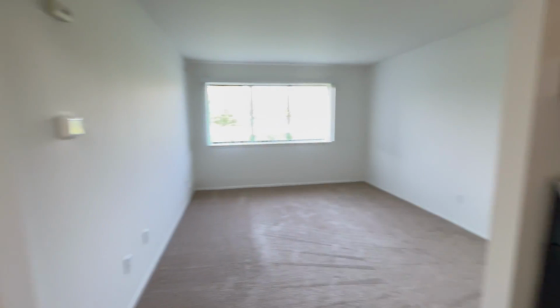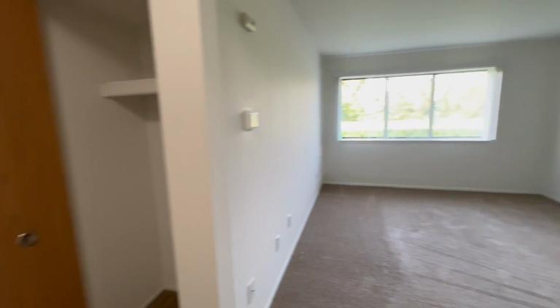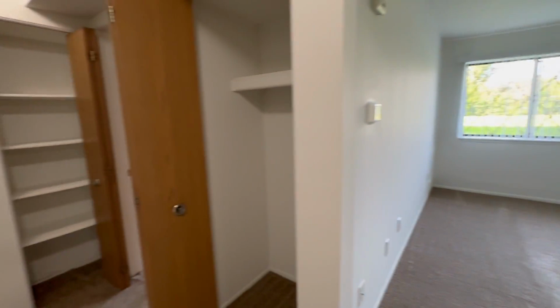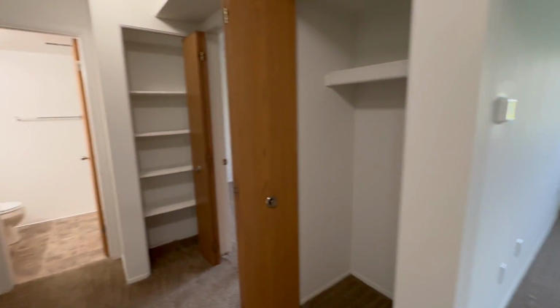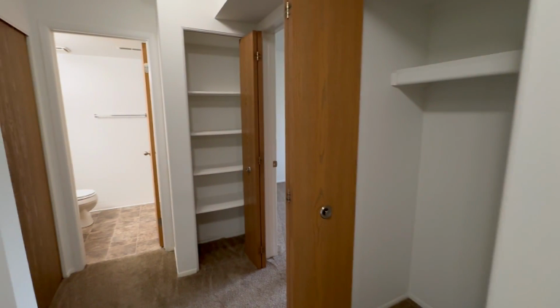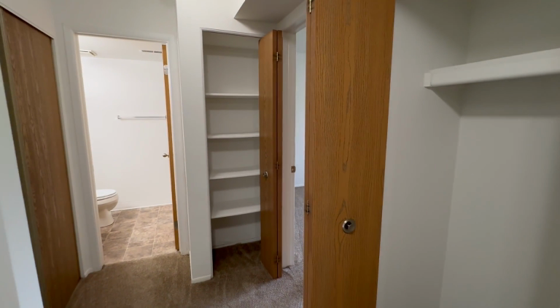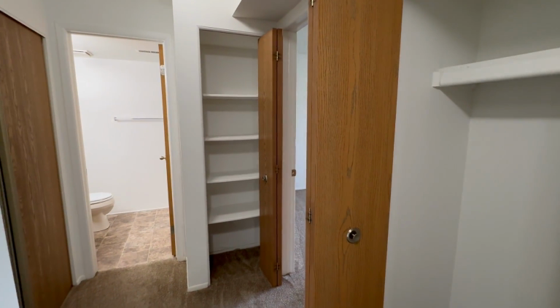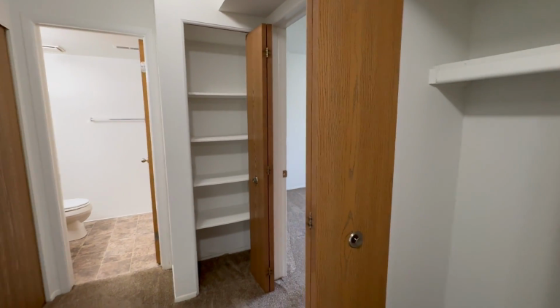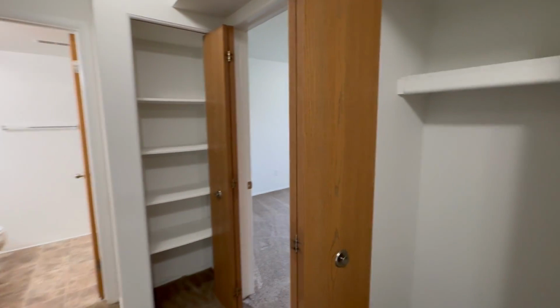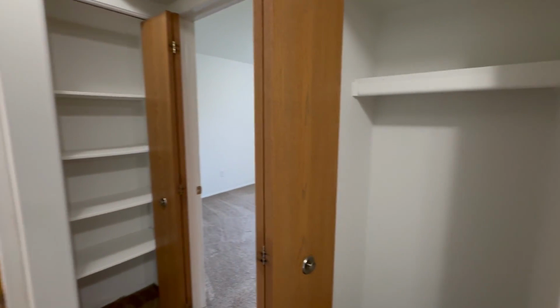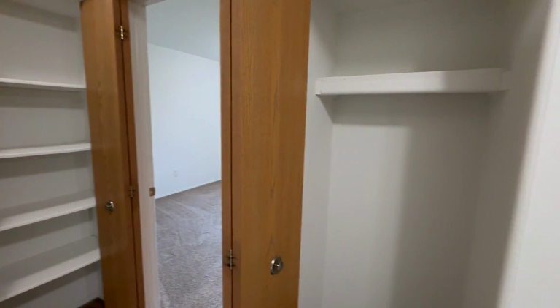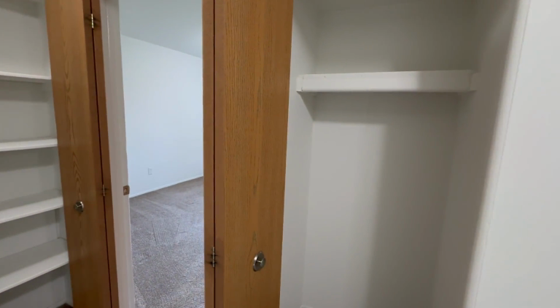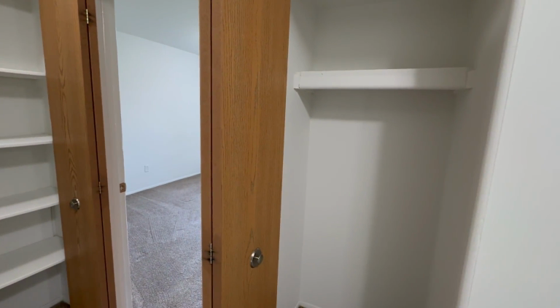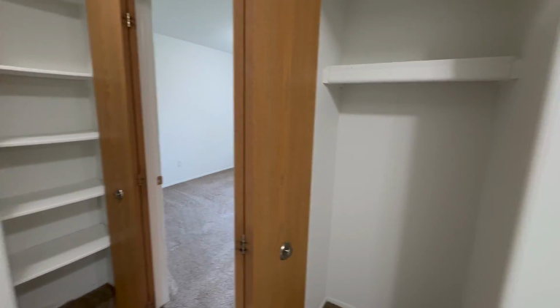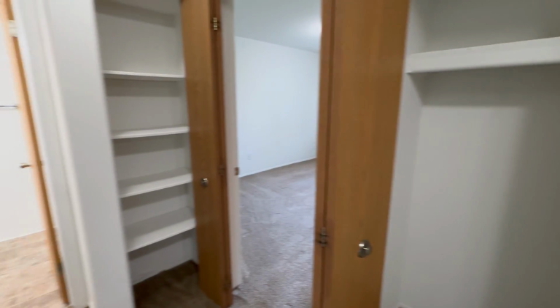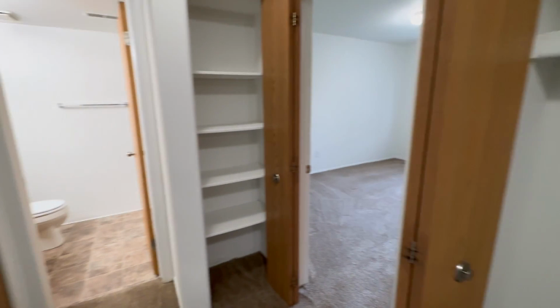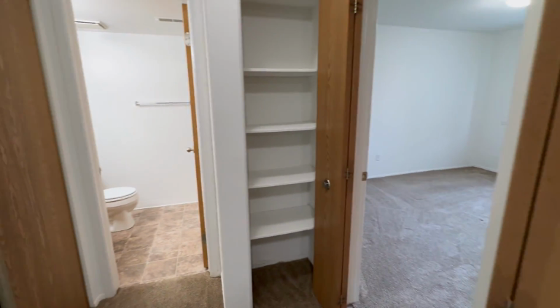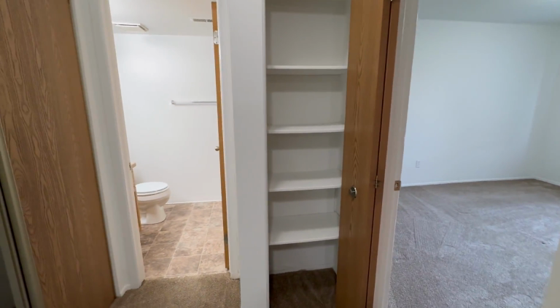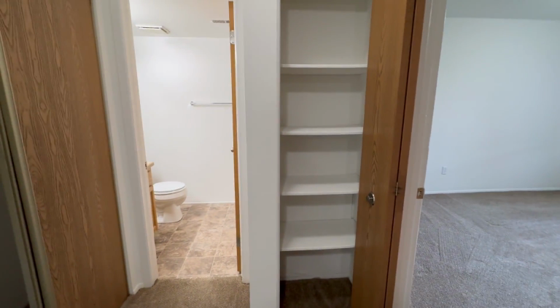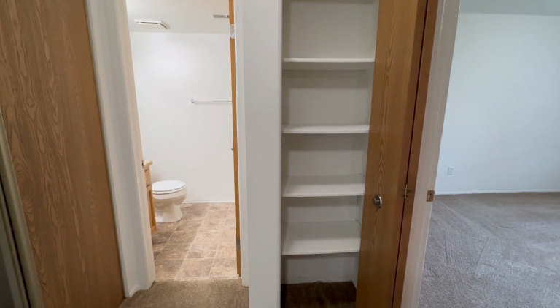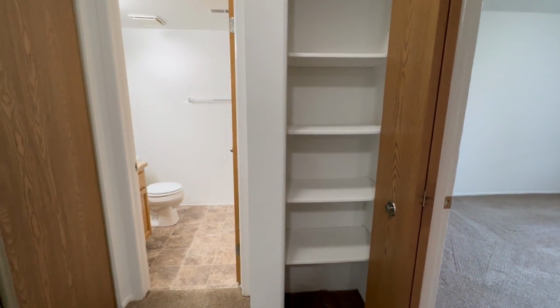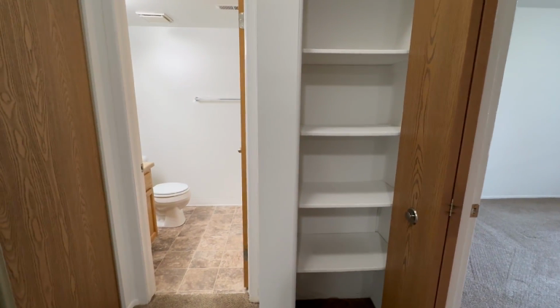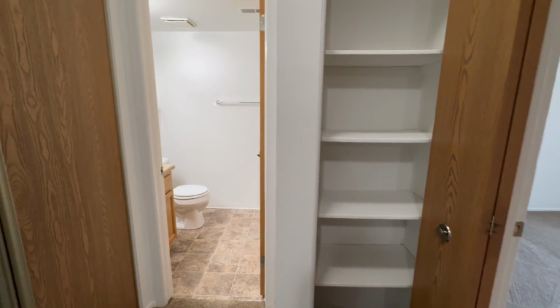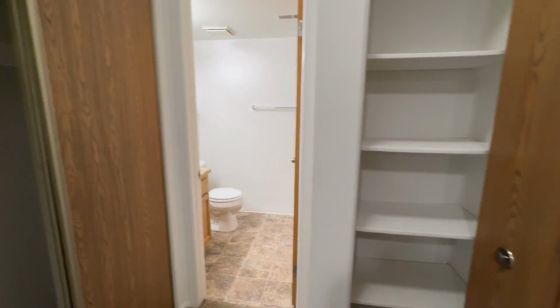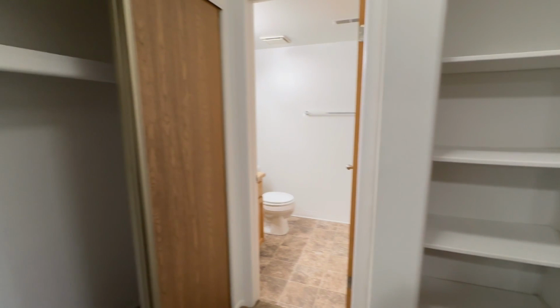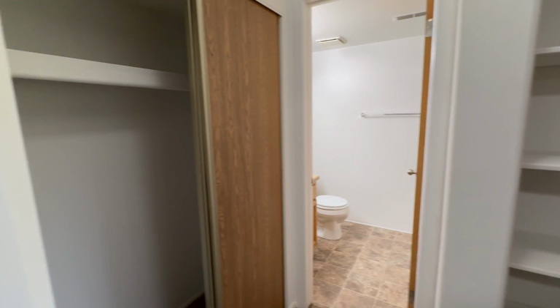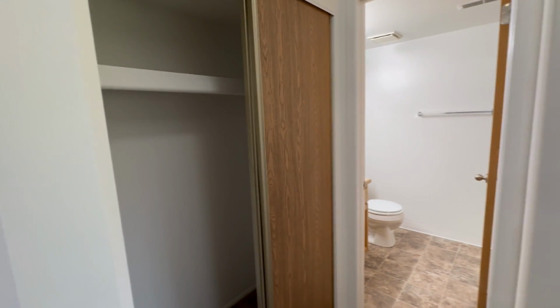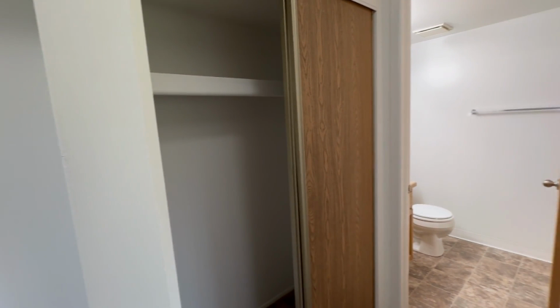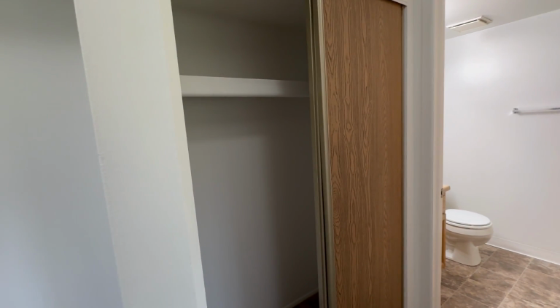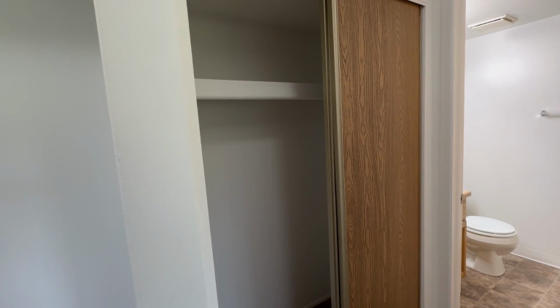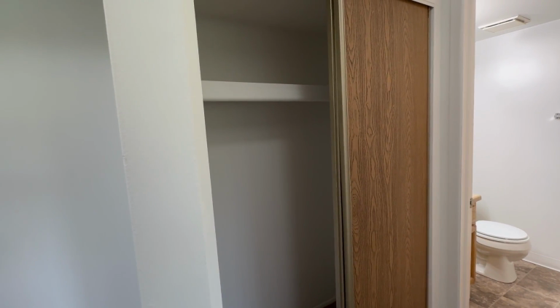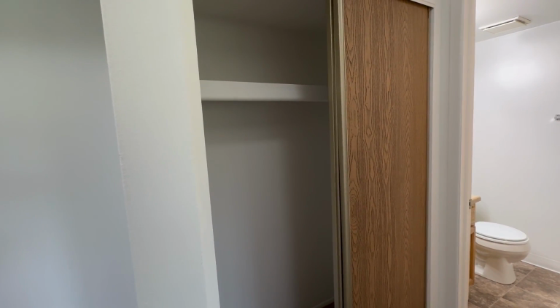In the hallway, we have a closet on the right with a shelf up top, and a linen closet straight ahead with built-in shelving. There's also an additional closet on the left with another shelf up top.